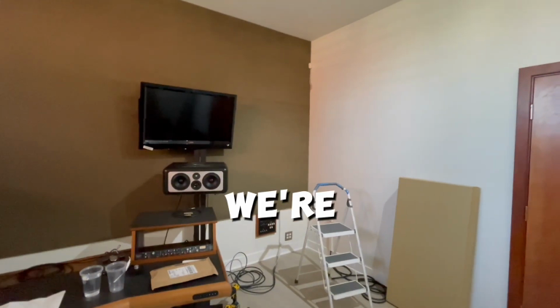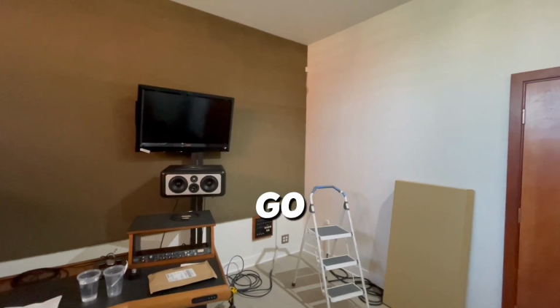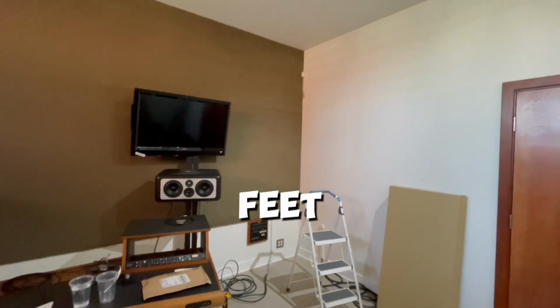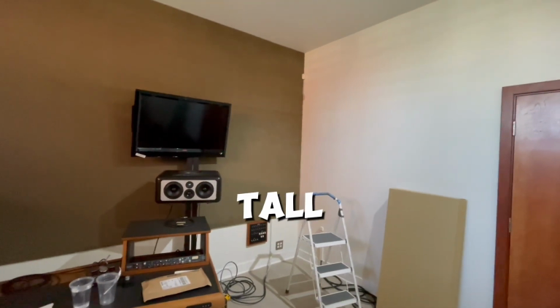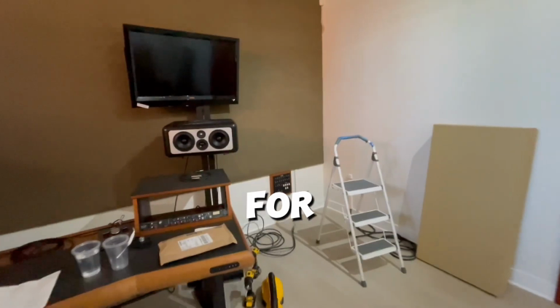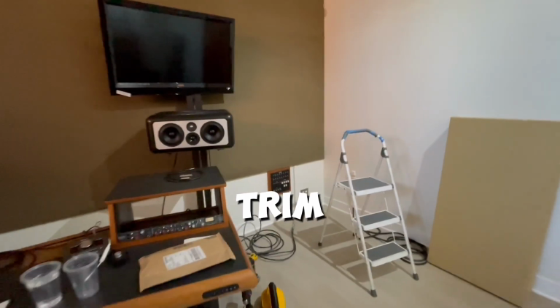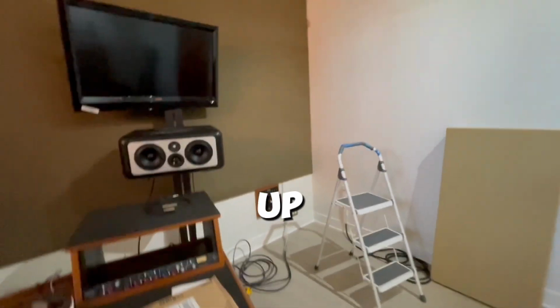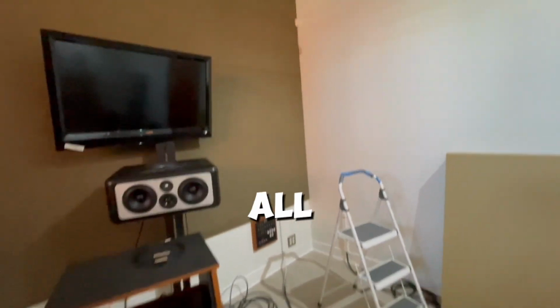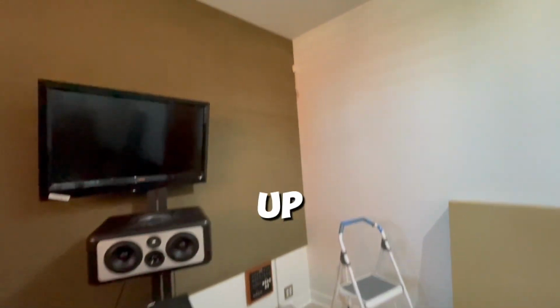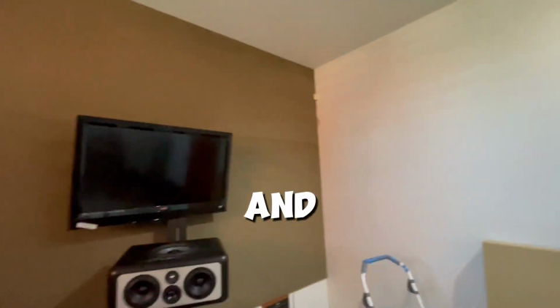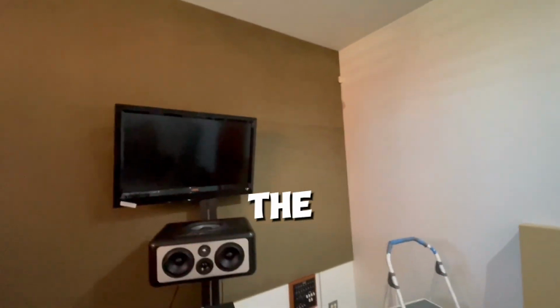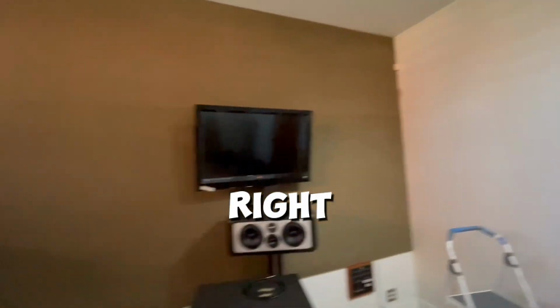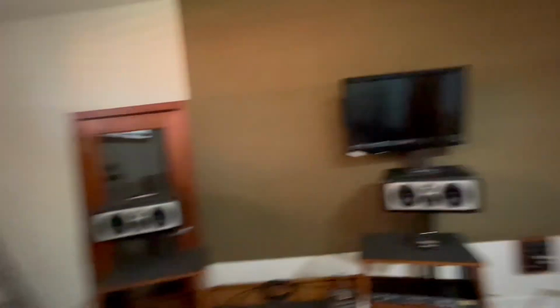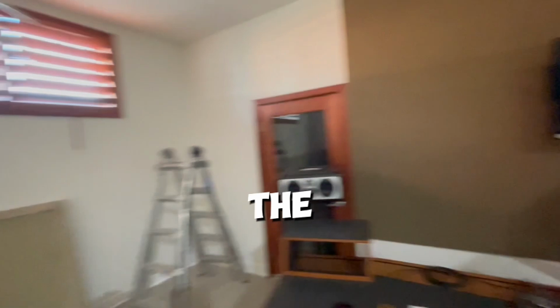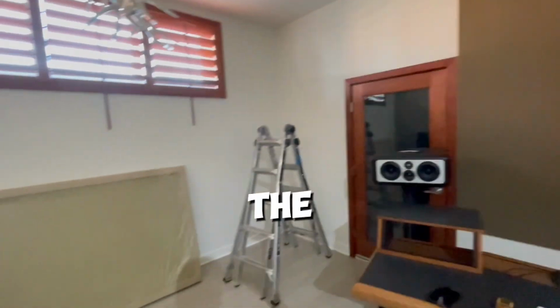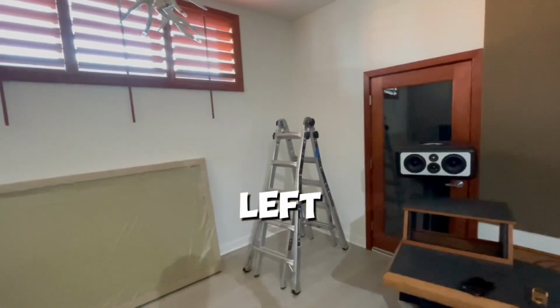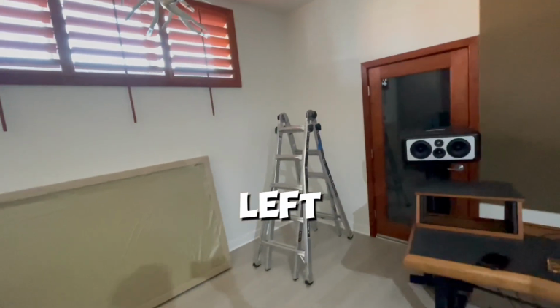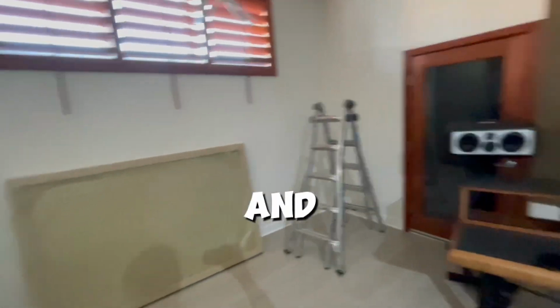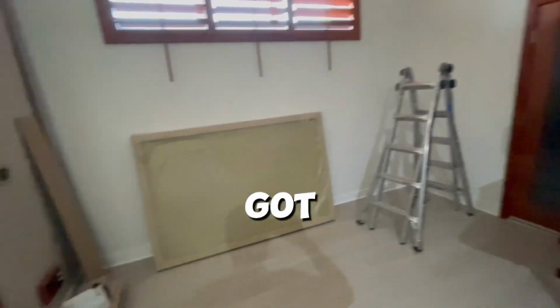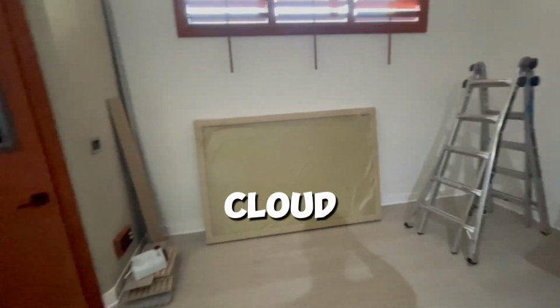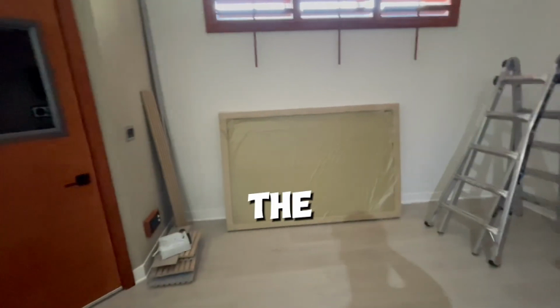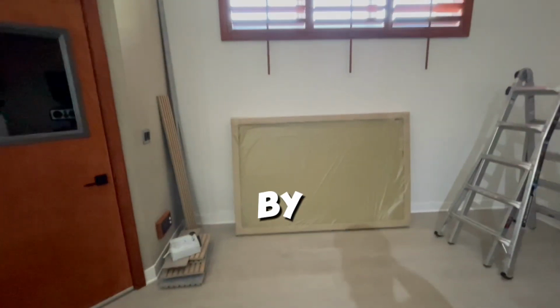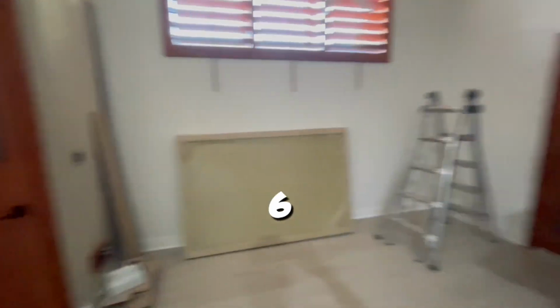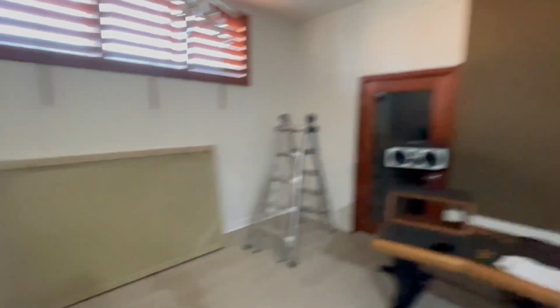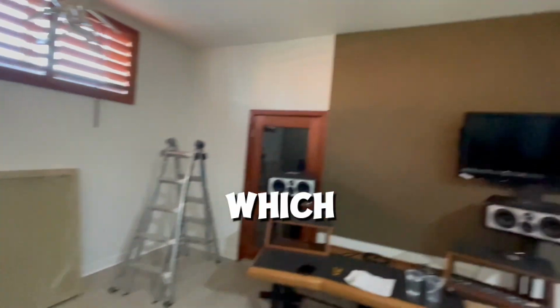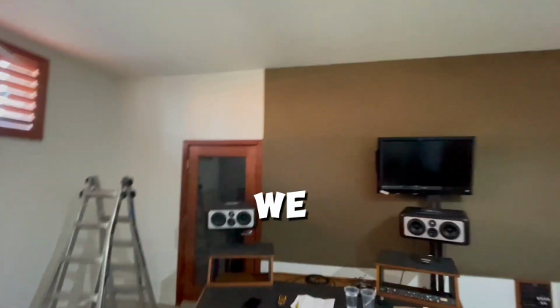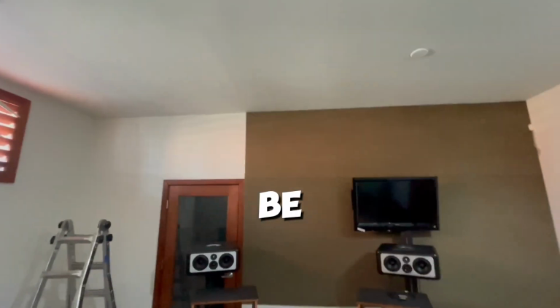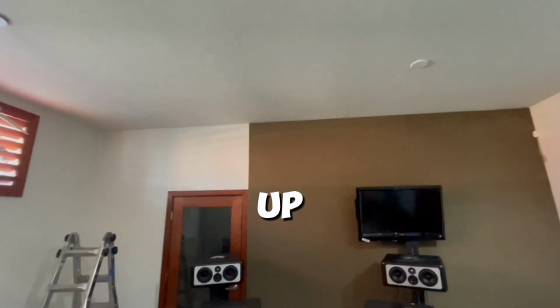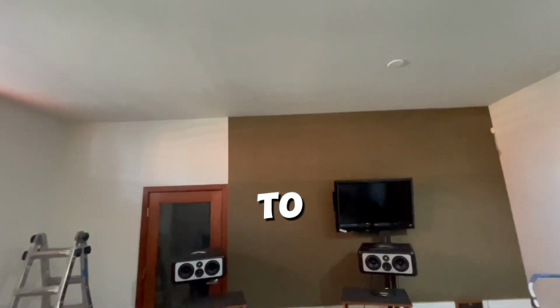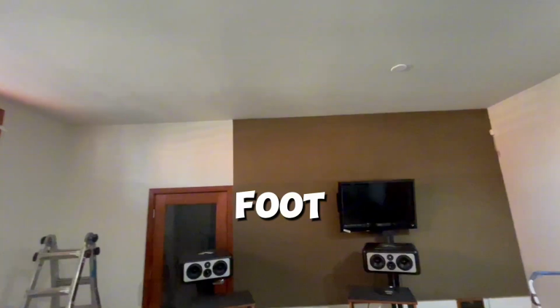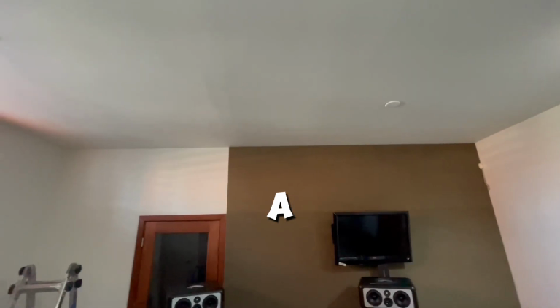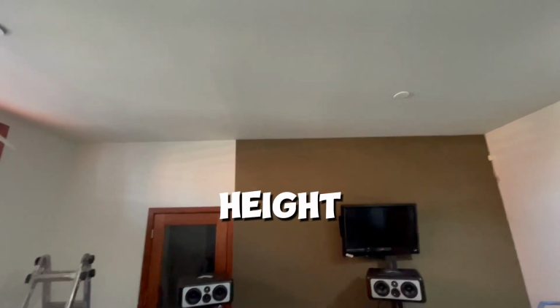We're gonna go eight feet tall, form the trim up all the way up. And then on the right, do the same on the left. And then we got the huge cloud, the four by six, which we're gonna be lowering up to eight foot for a standard height.